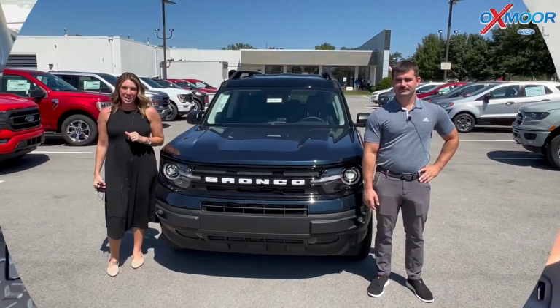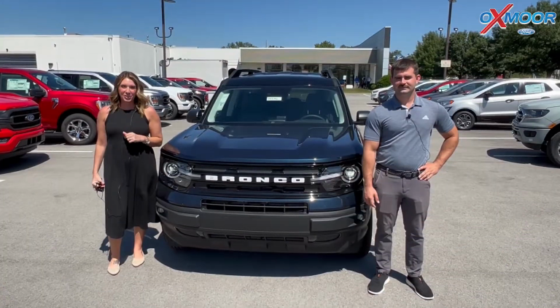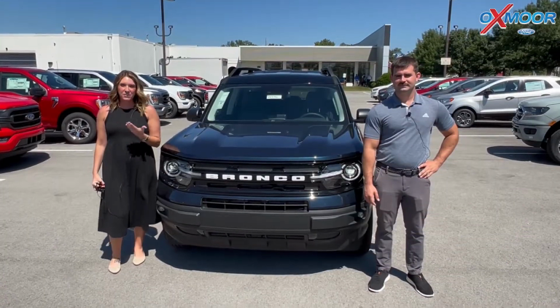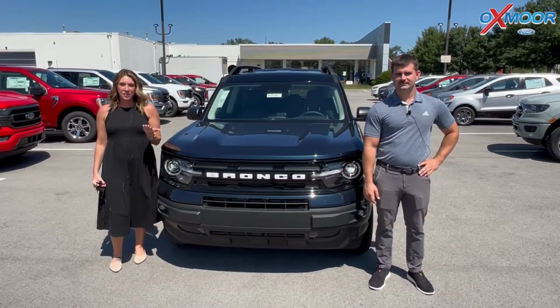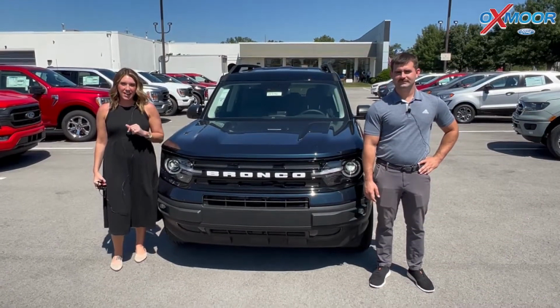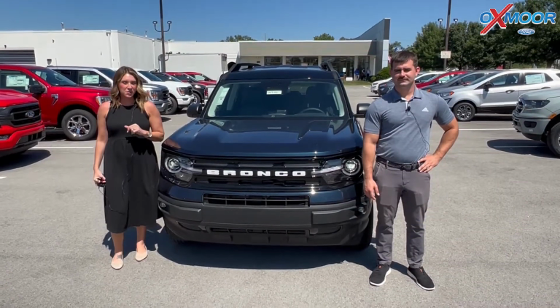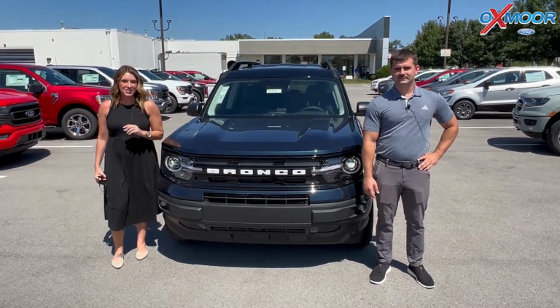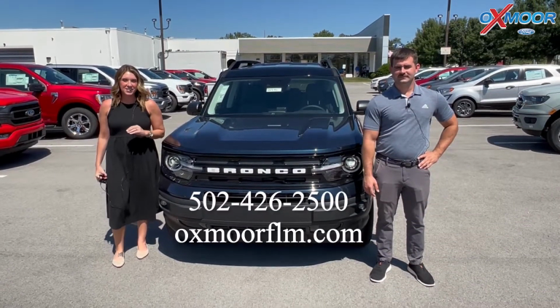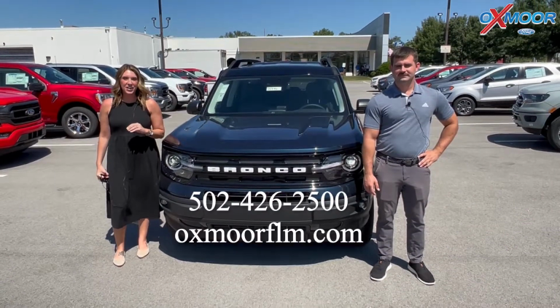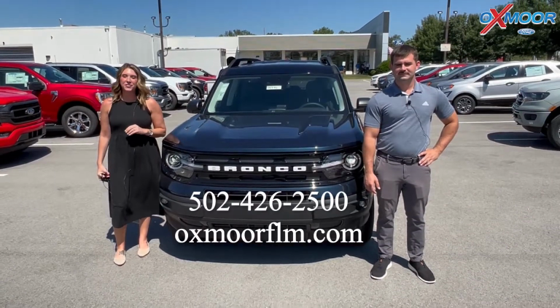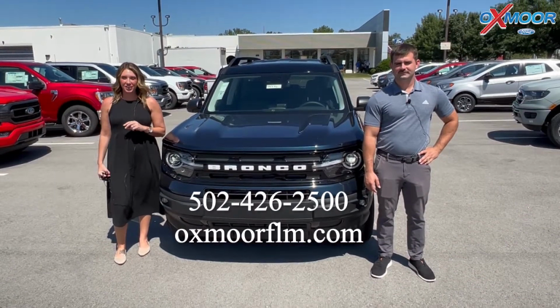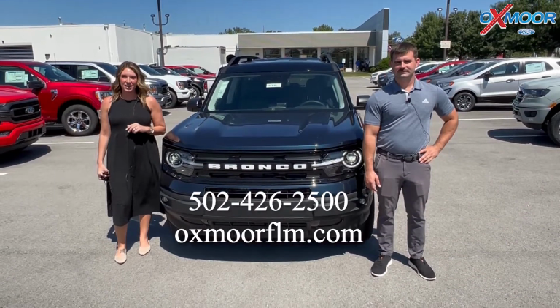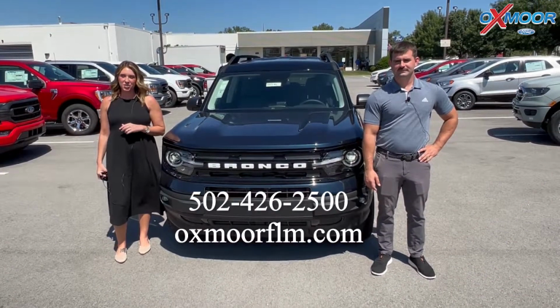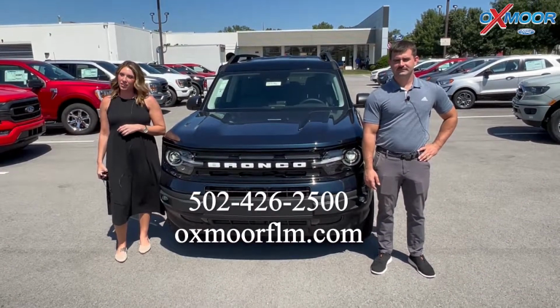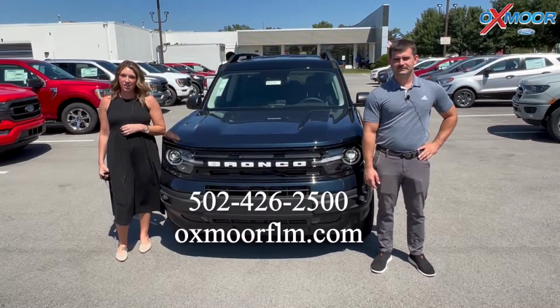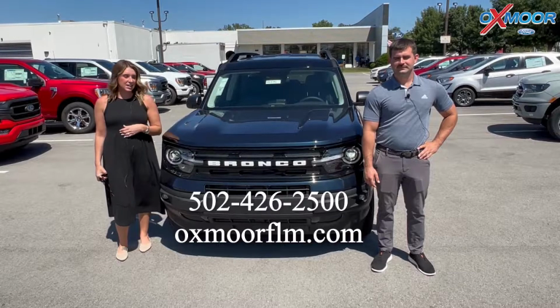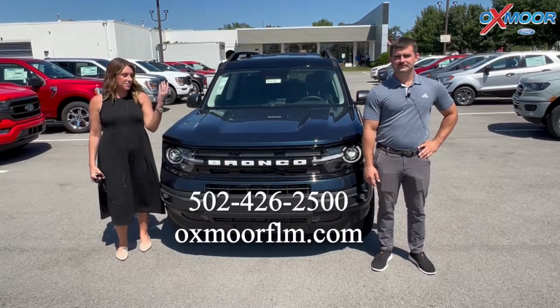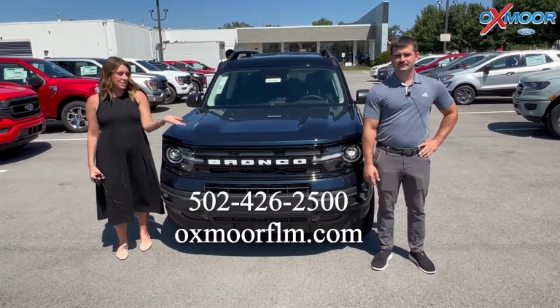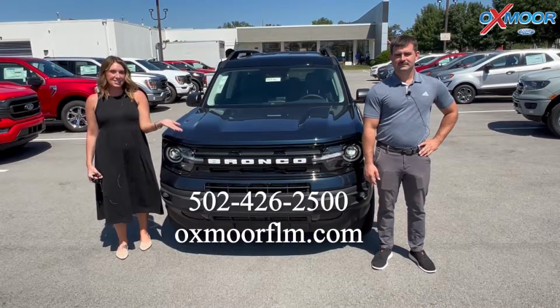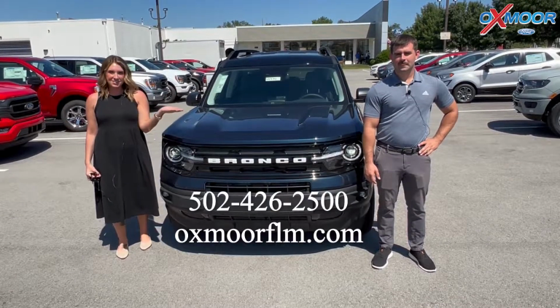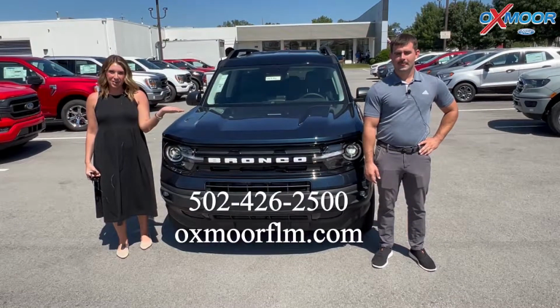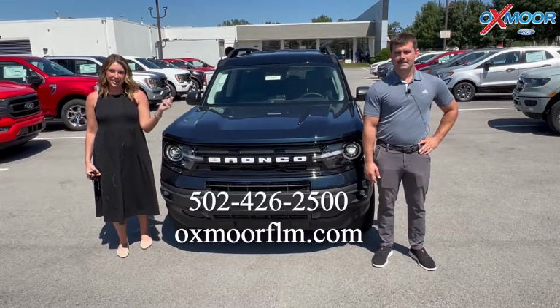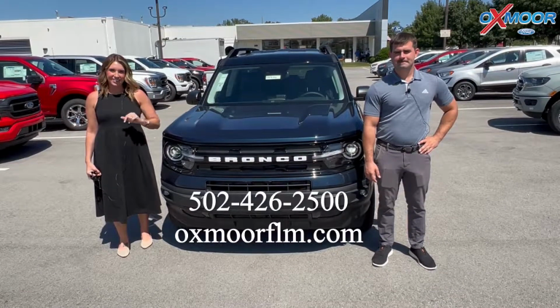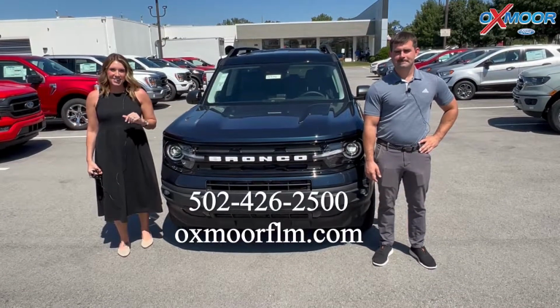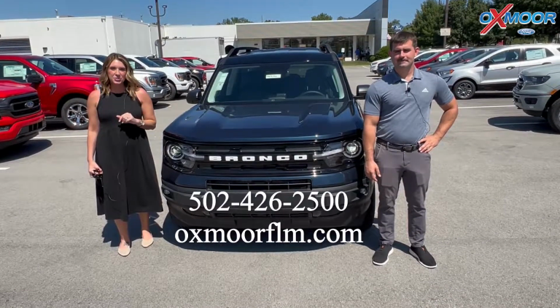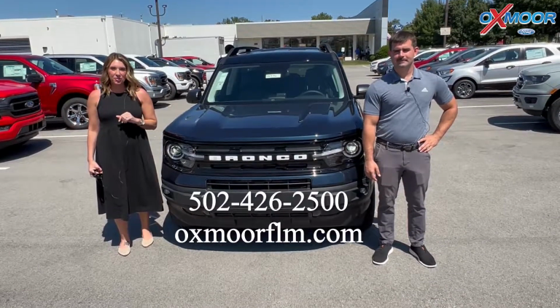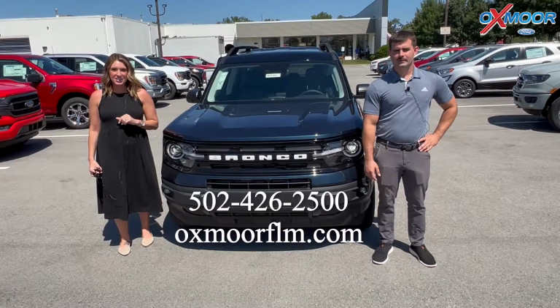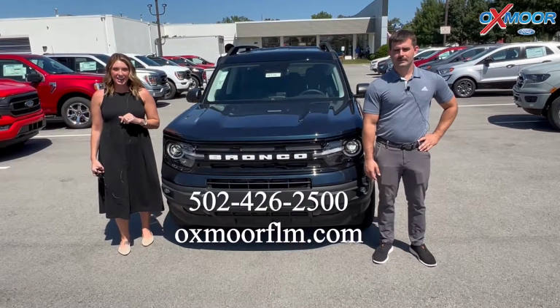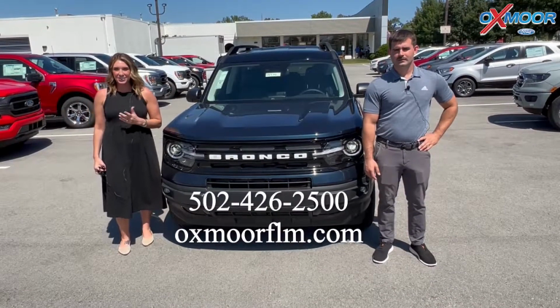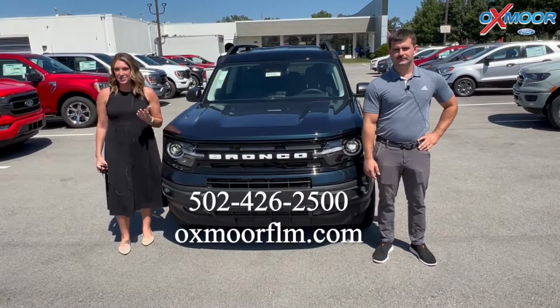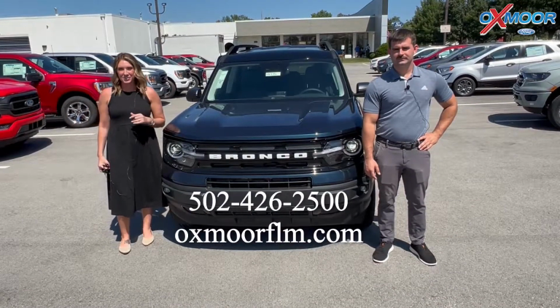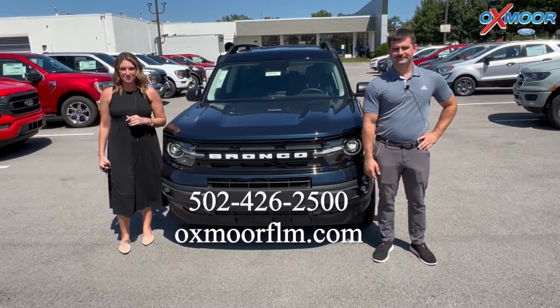If you all have any questions on this vehicle, feel free to let us know. All of our contact info is listed right here. Thanks to you all for watching and I'll see you all soon. Bye.